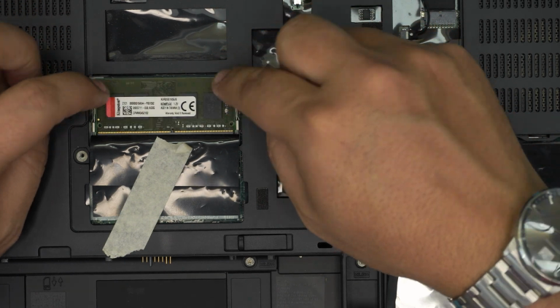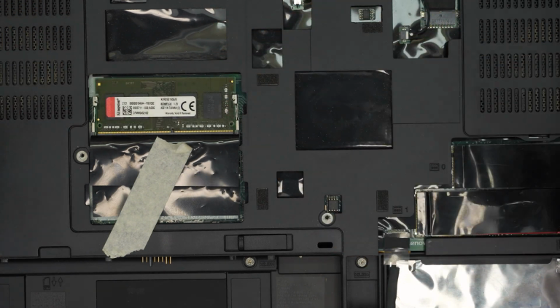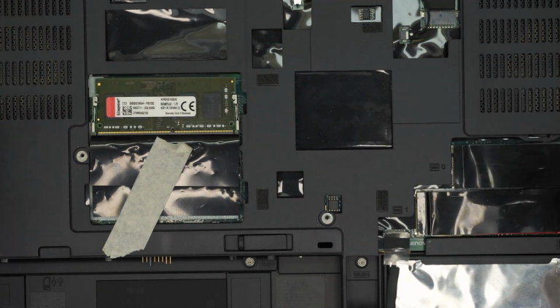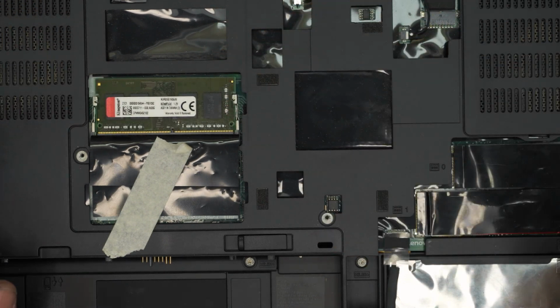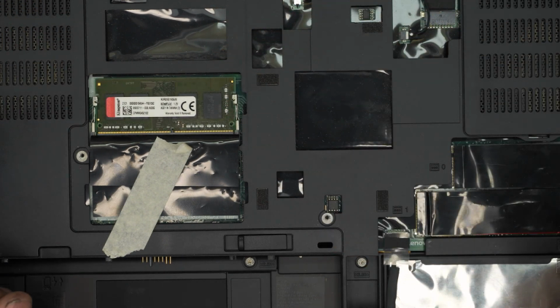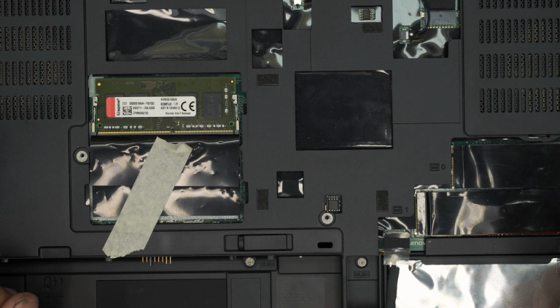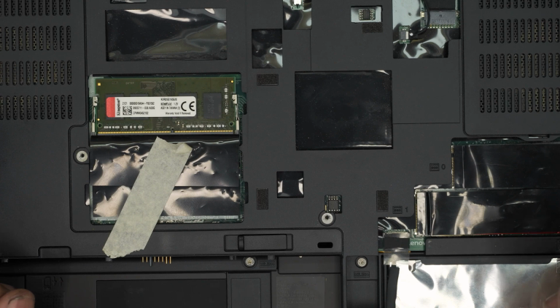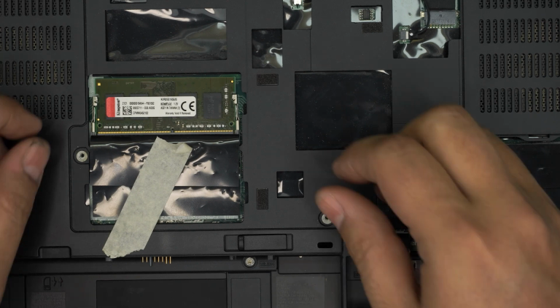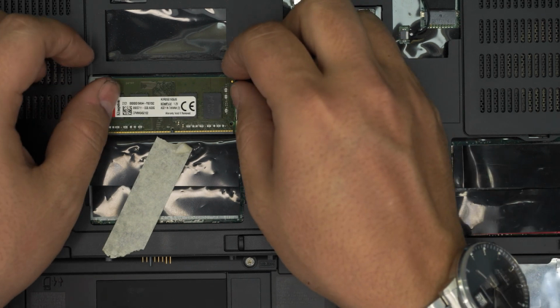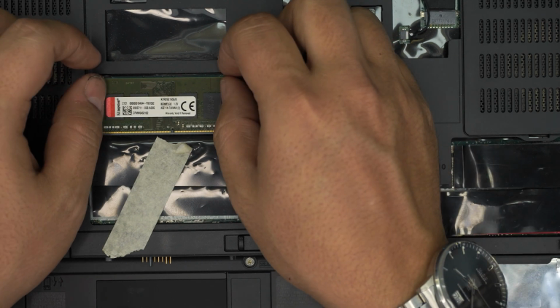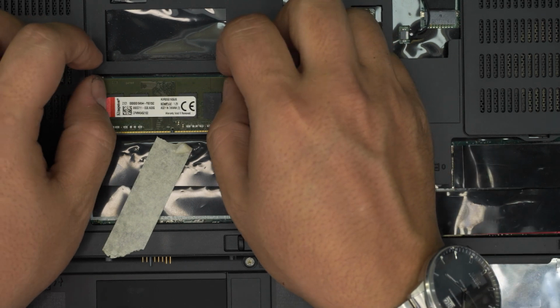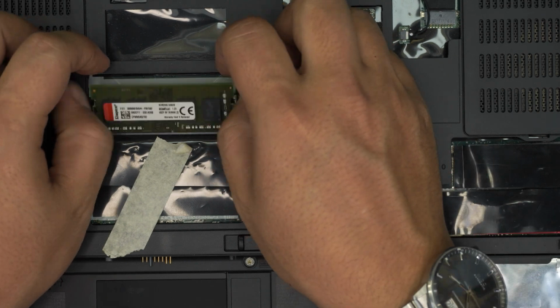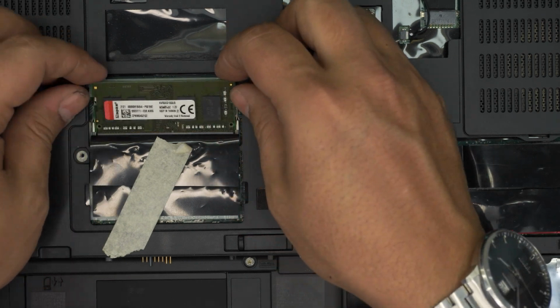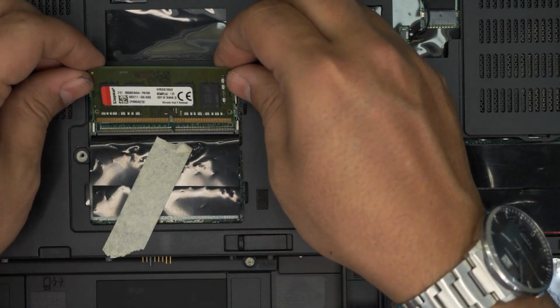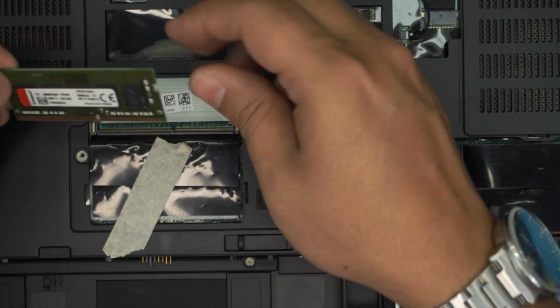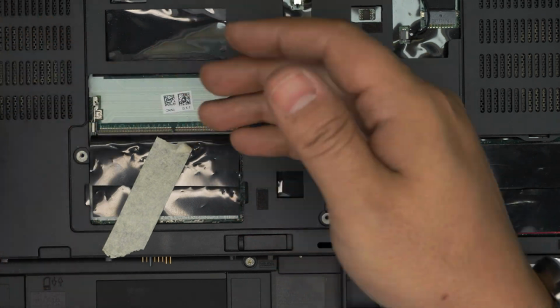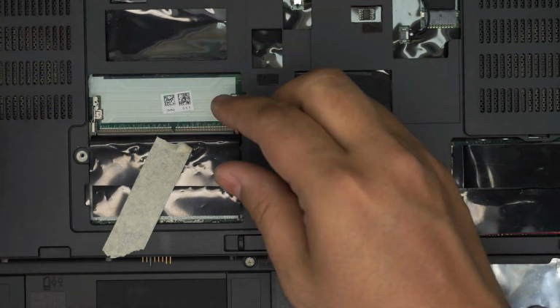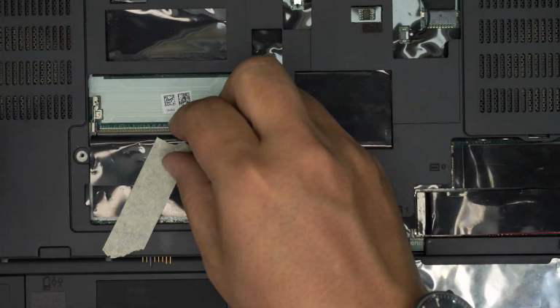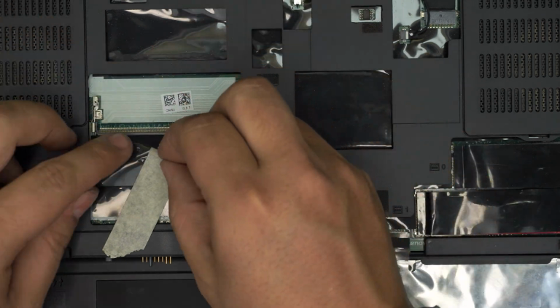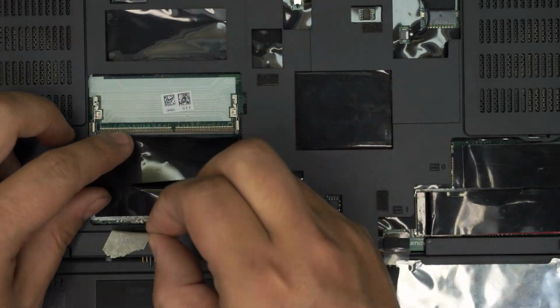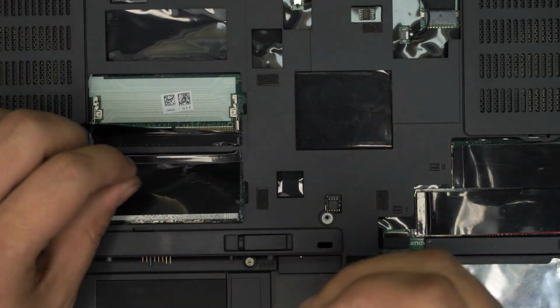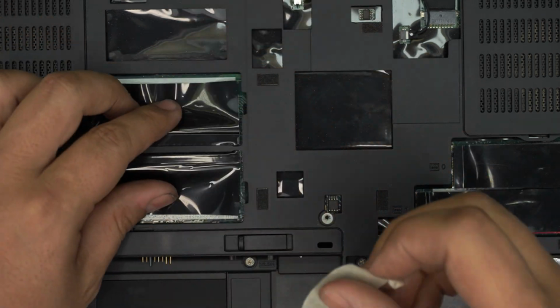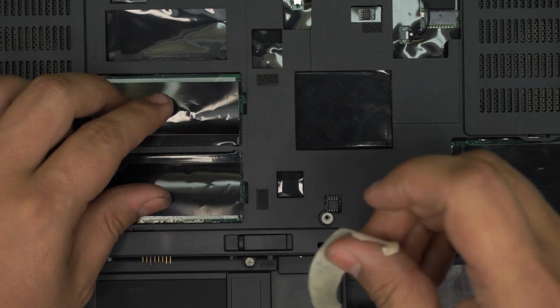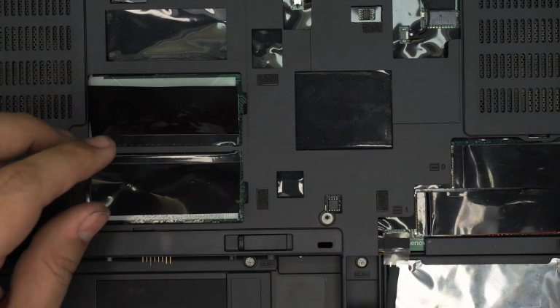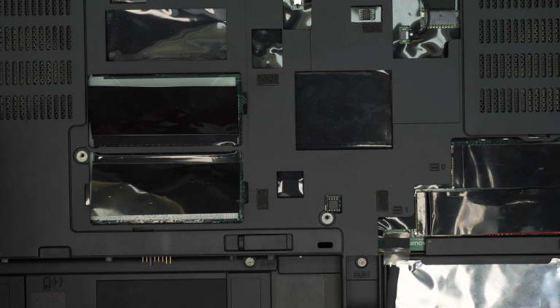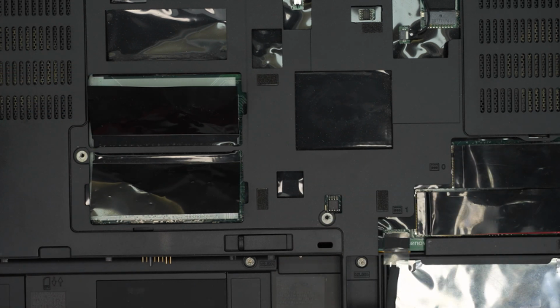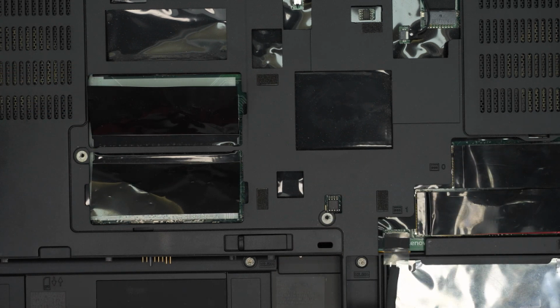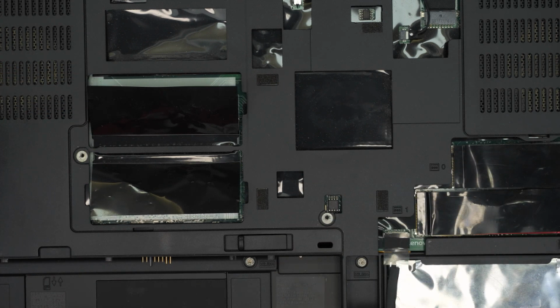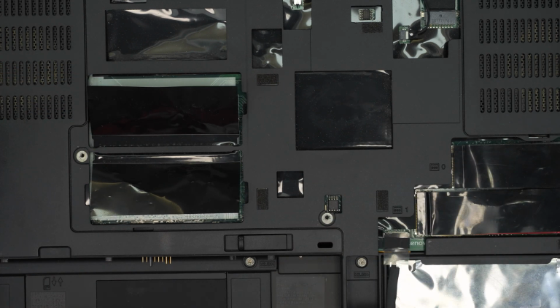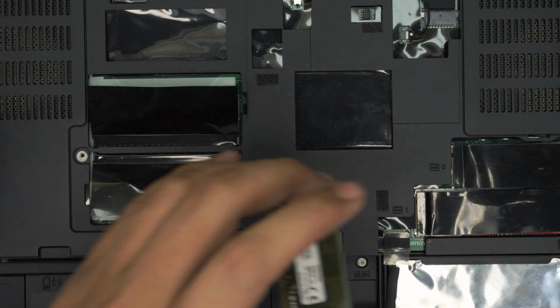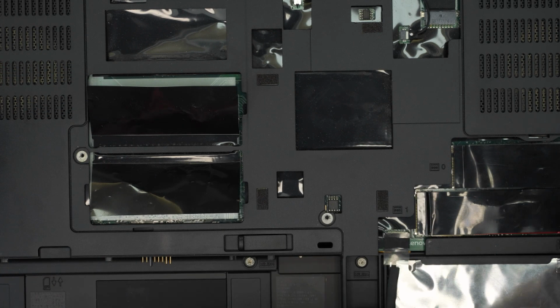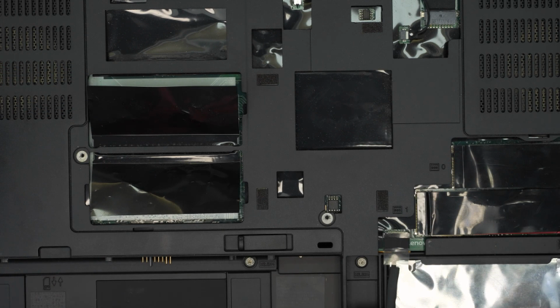That's how you upgrade the RAM on the bottom side of the motherboard. Now I'm going to show you how to get to the RAM slots on the other side of the motherboard.